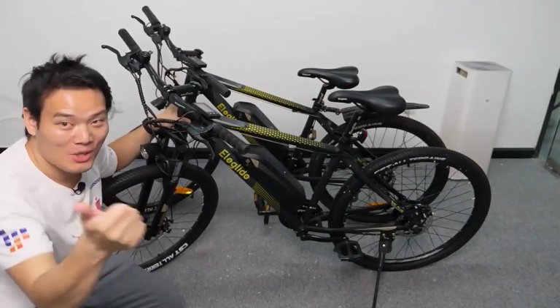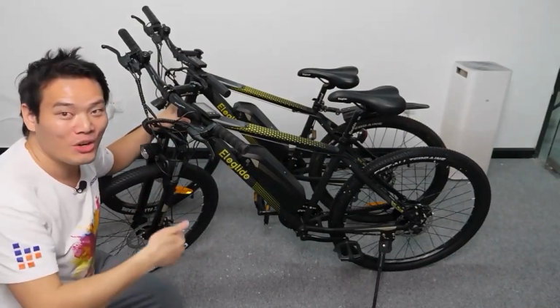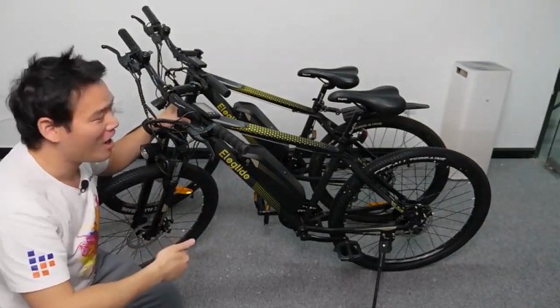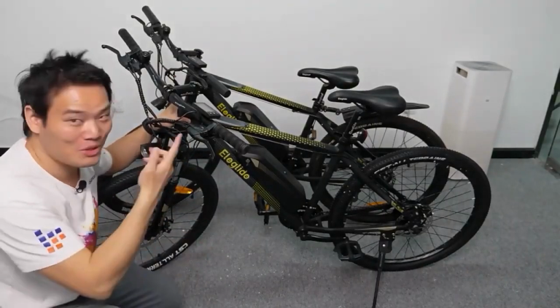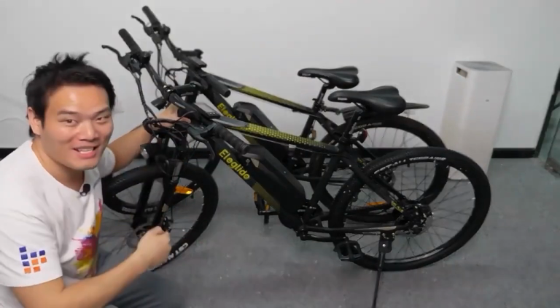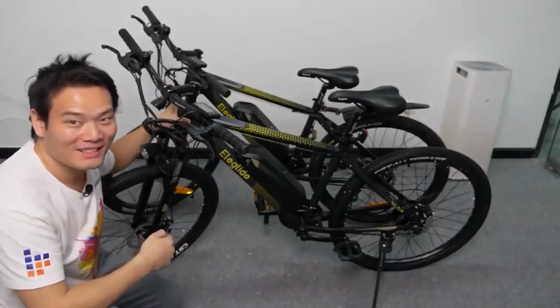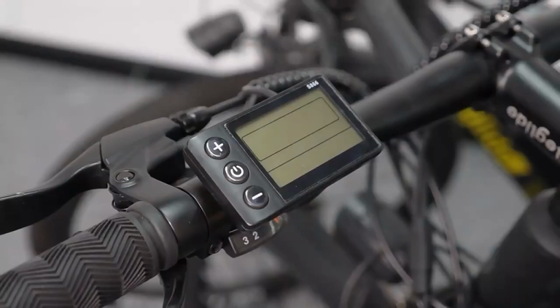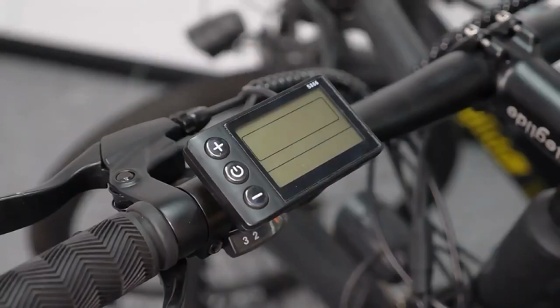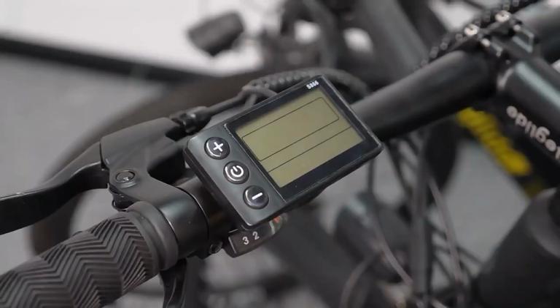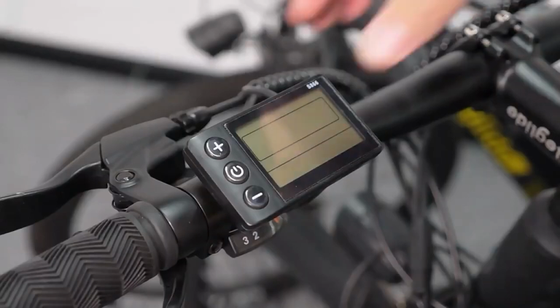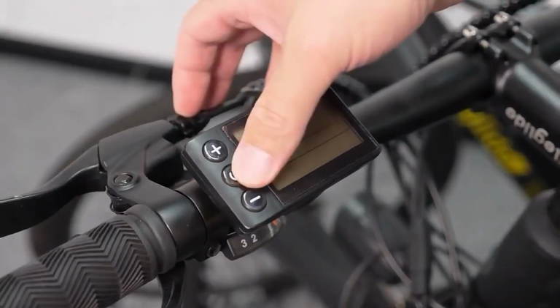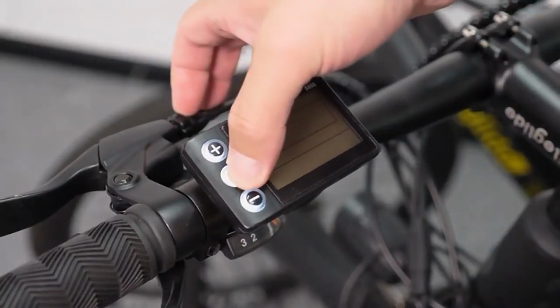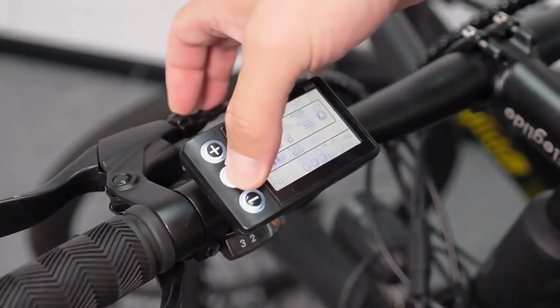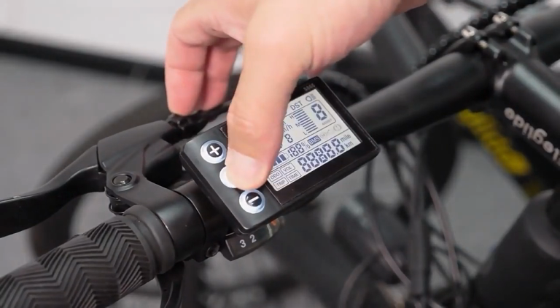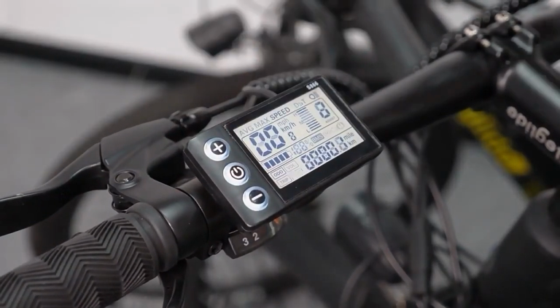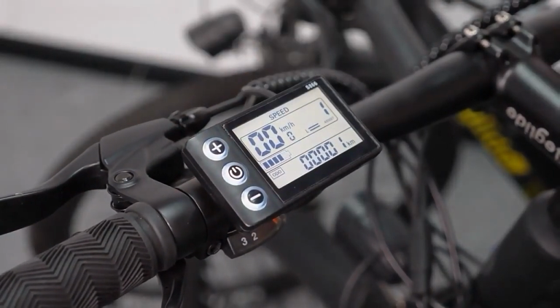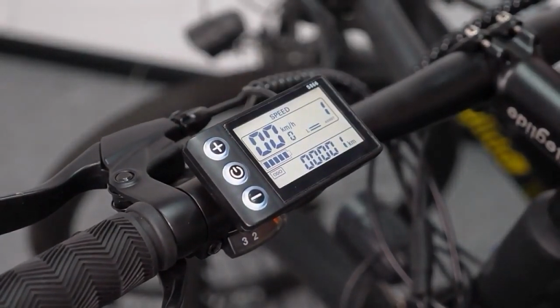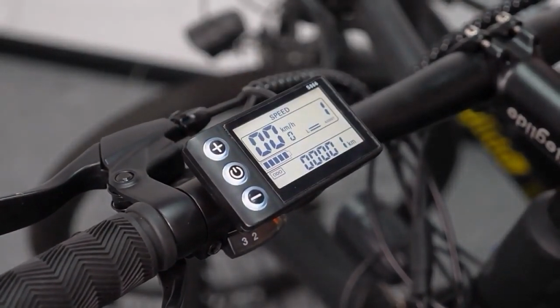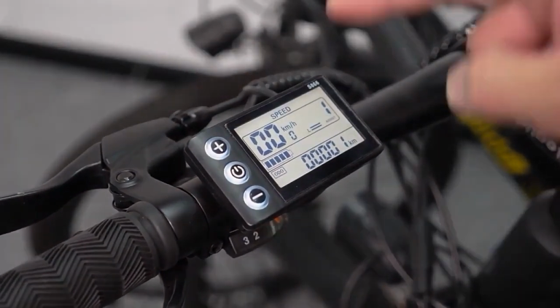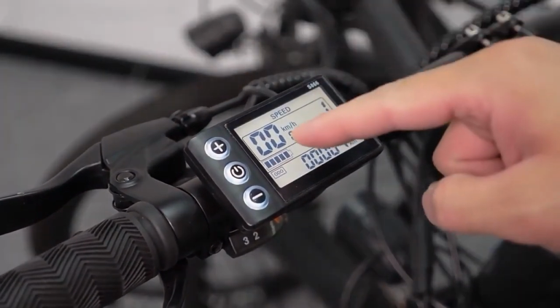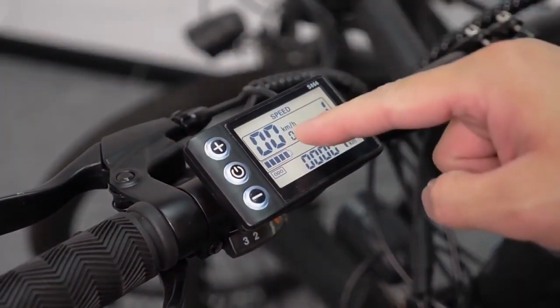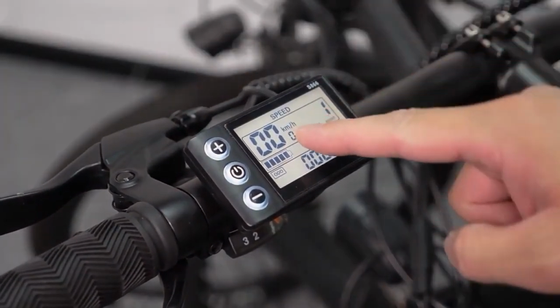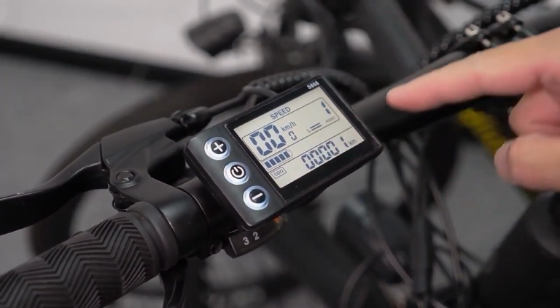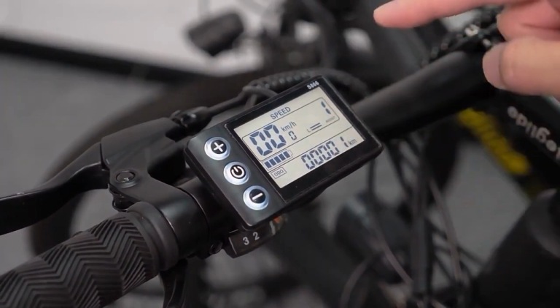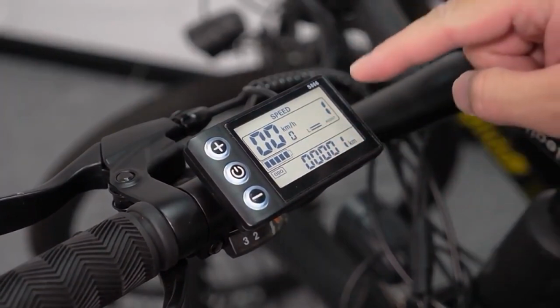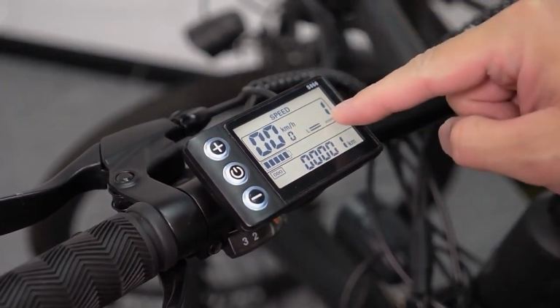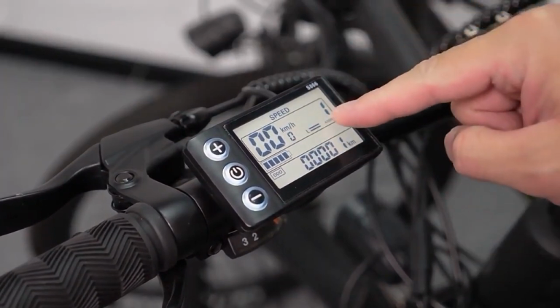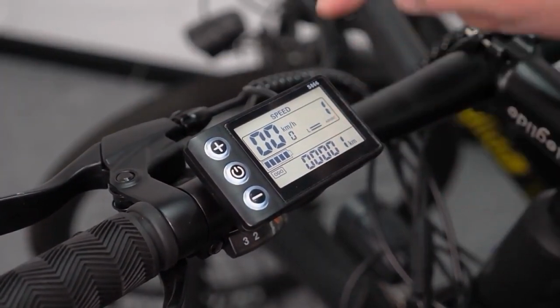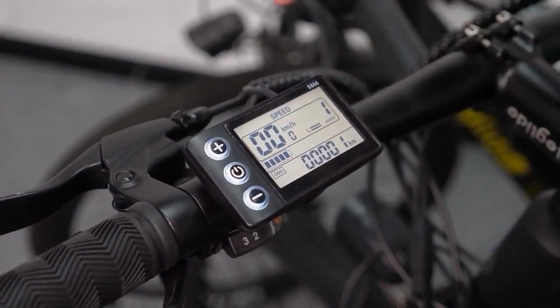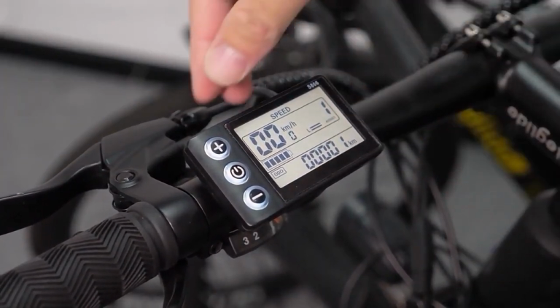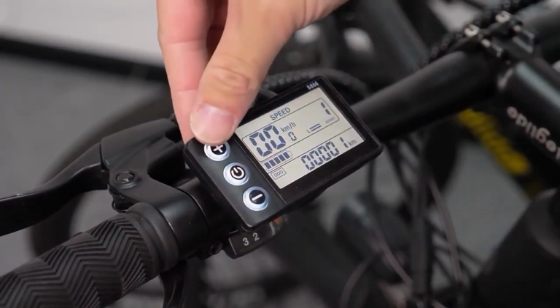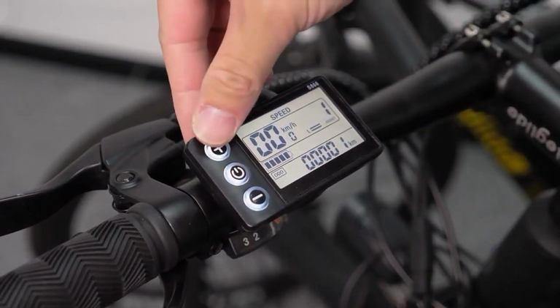Let me show you how to do that. You long press the power button to turn on the screen. We can see the speed information, the assist, and also the speed mode.